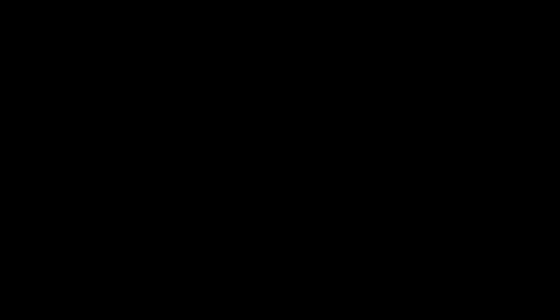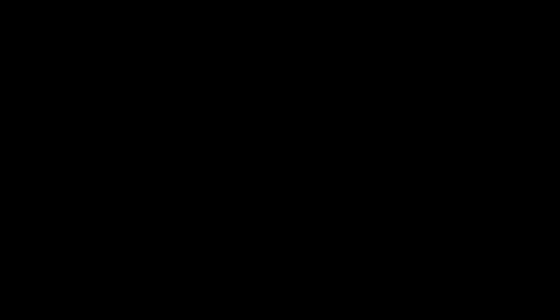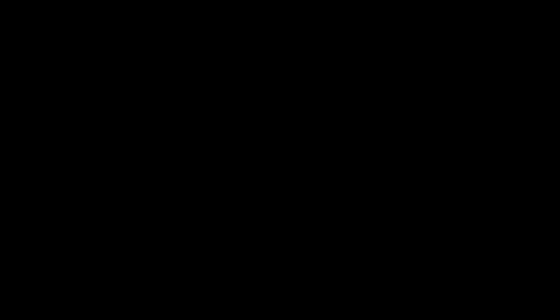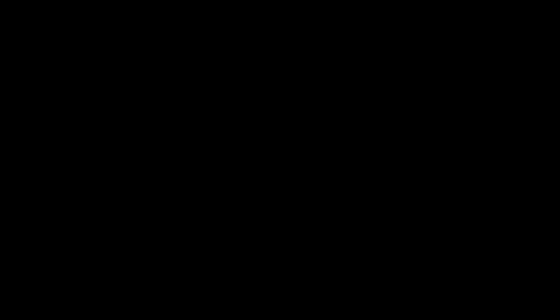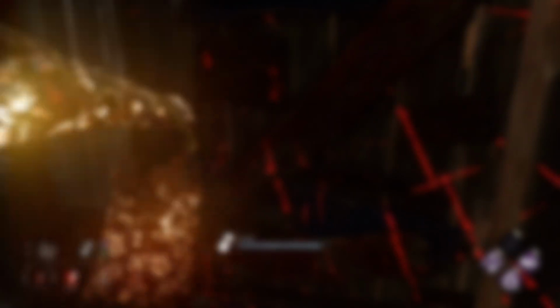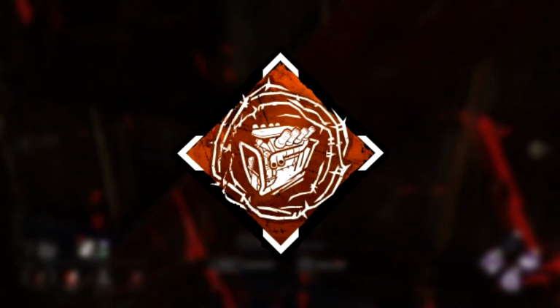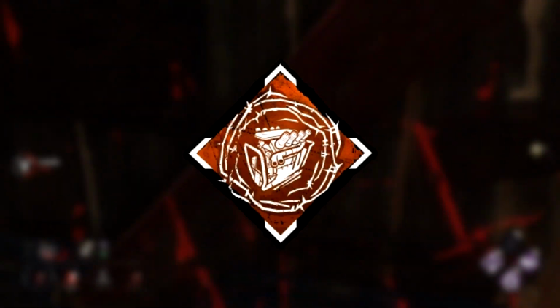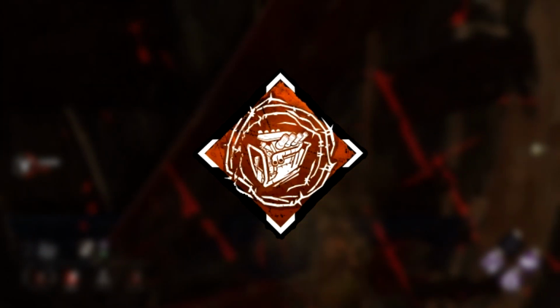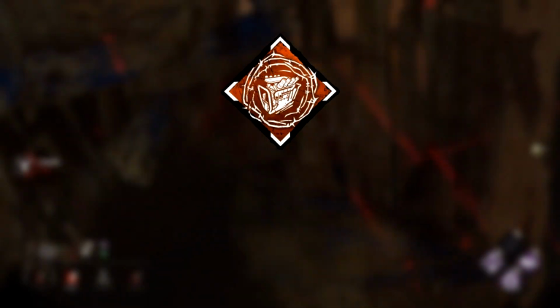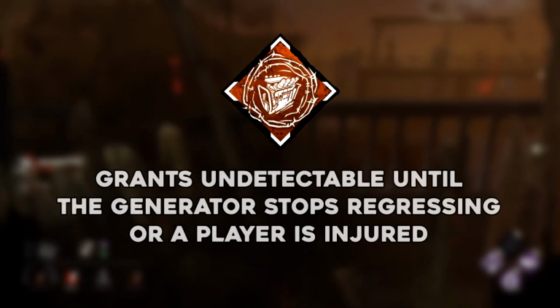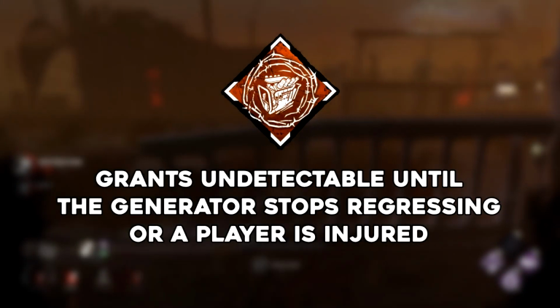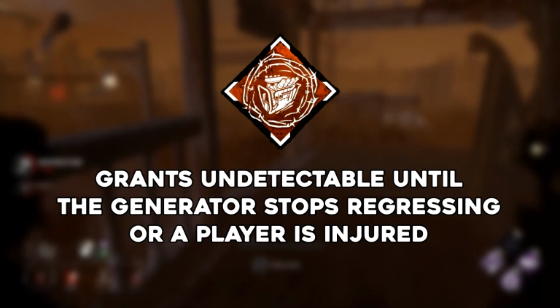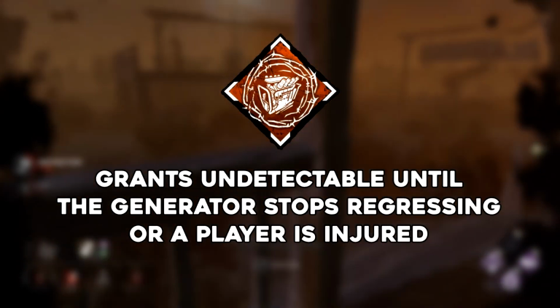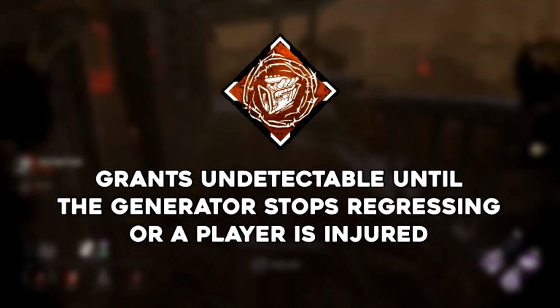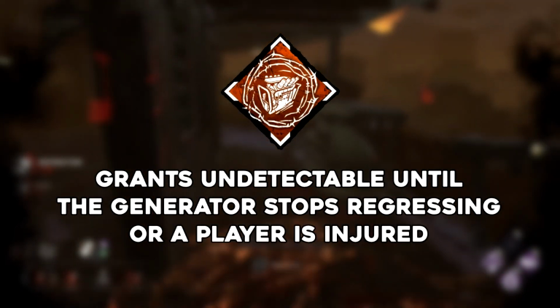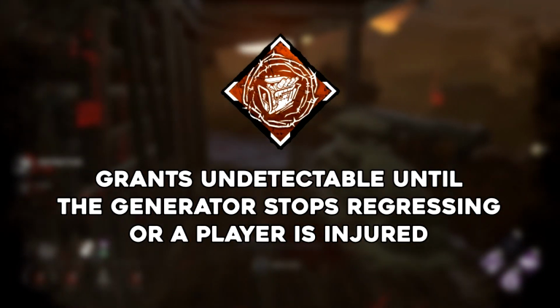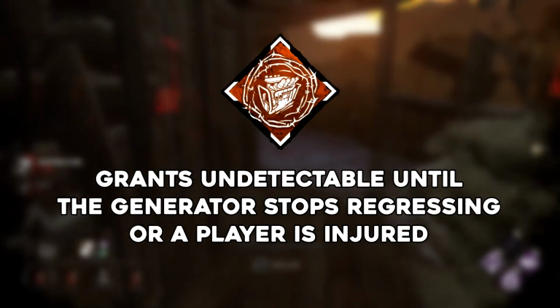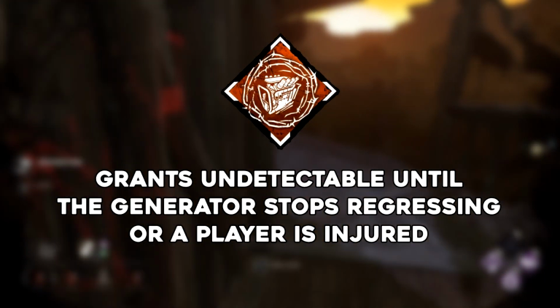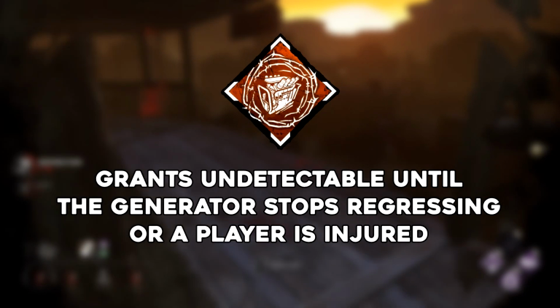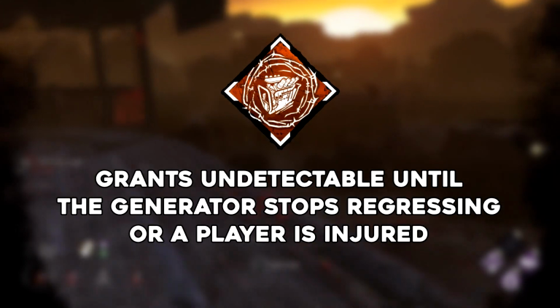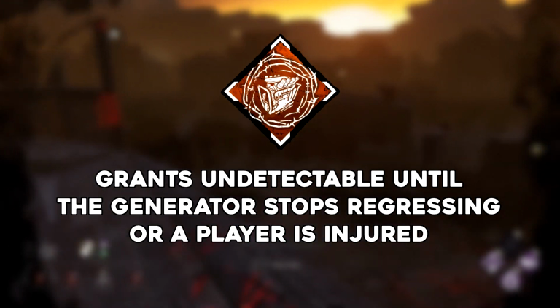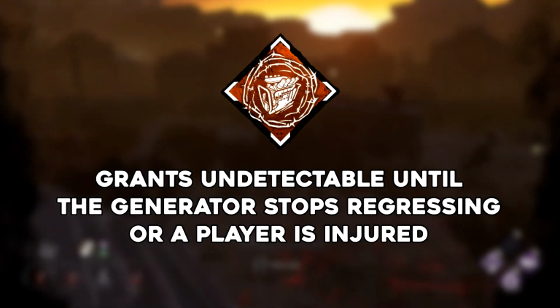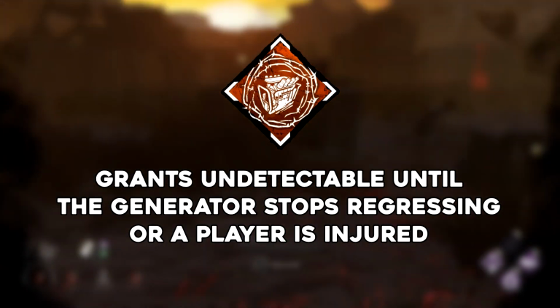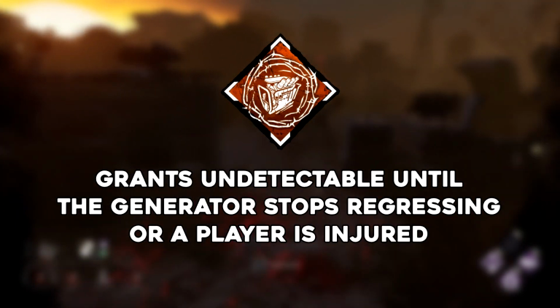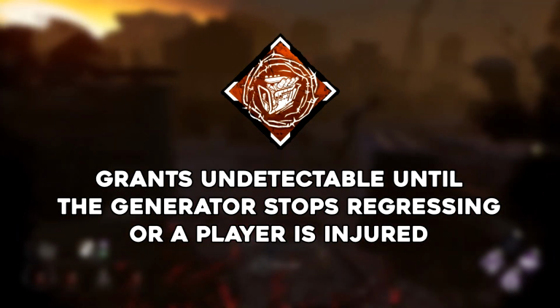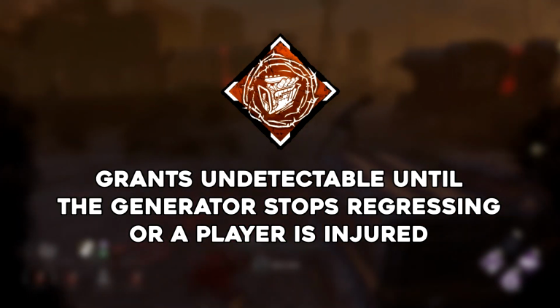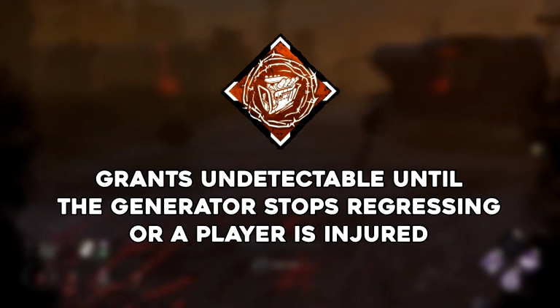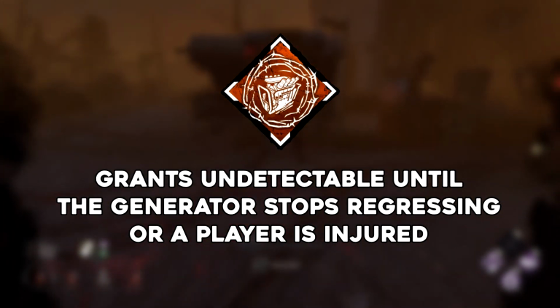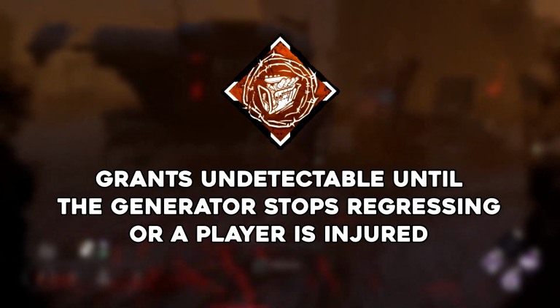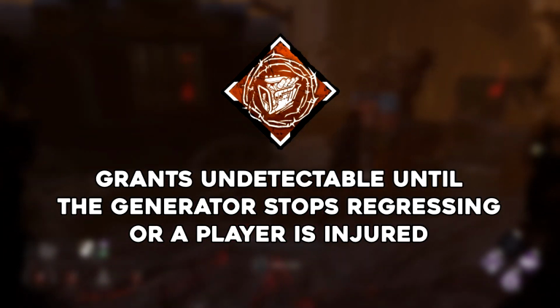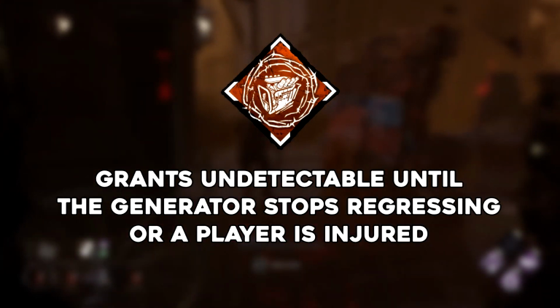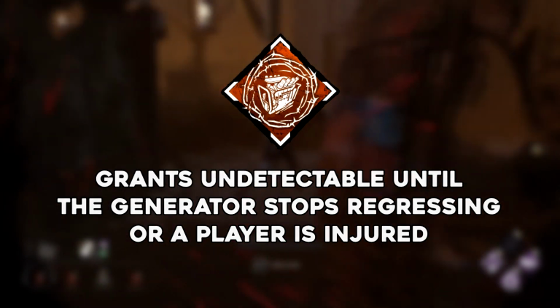Try saying that four times fast. And Trail of Torment, which grants the undetectable status effect, which disables your terror radius and red stain, after kicking a generator until that generator stops regressing or a player is injured or downed.